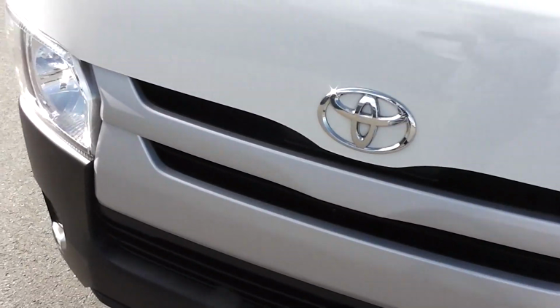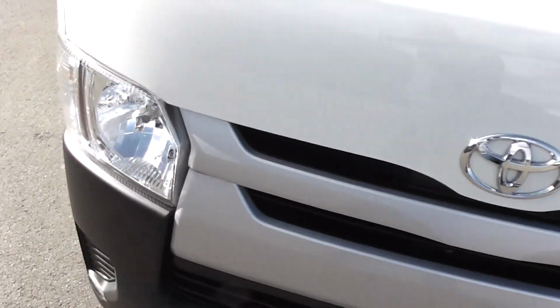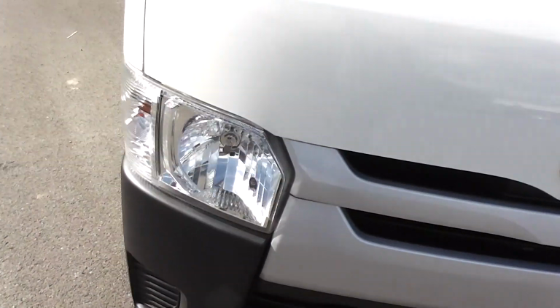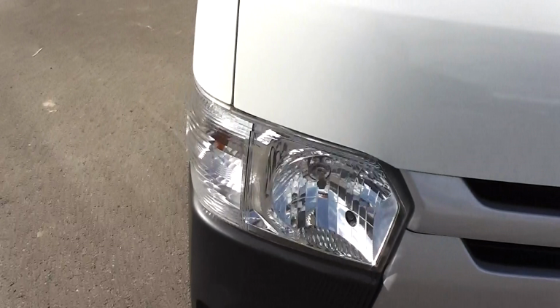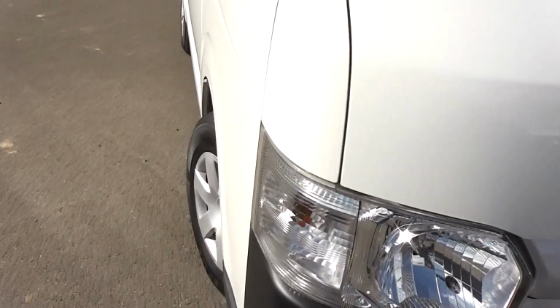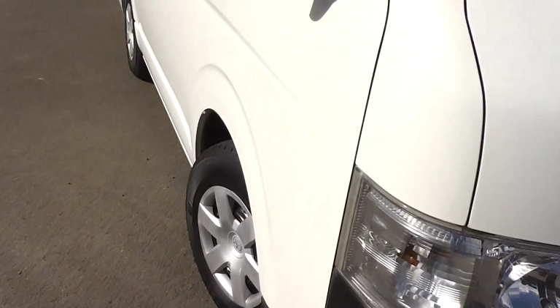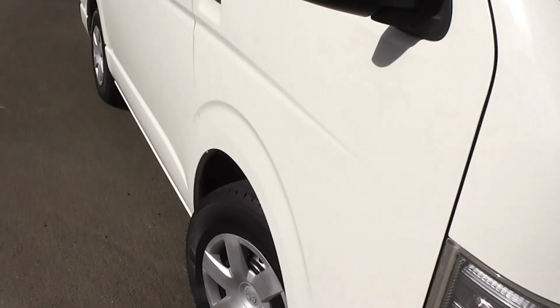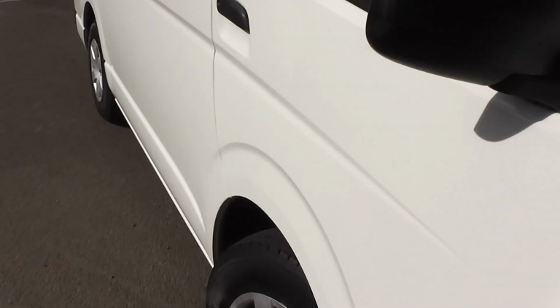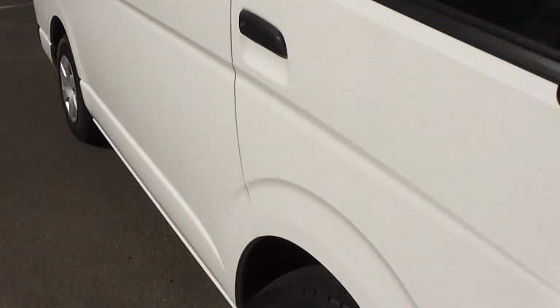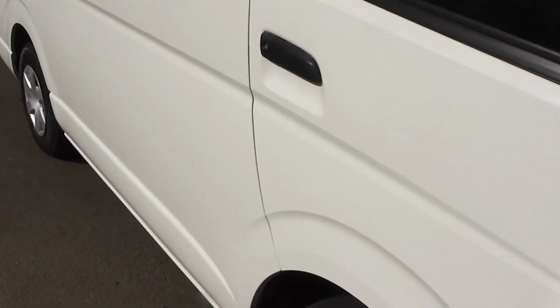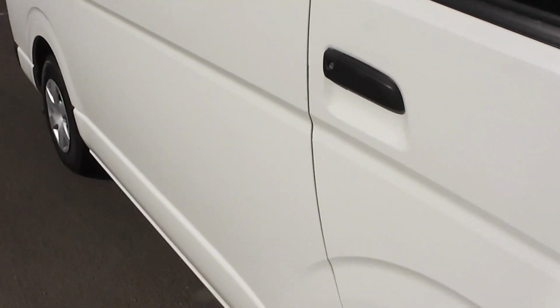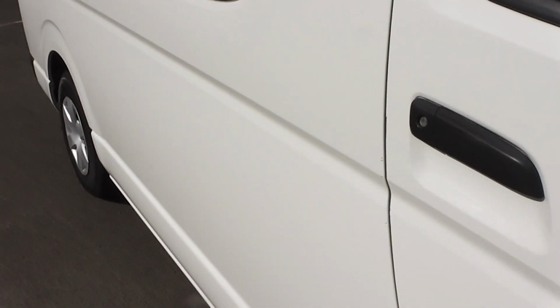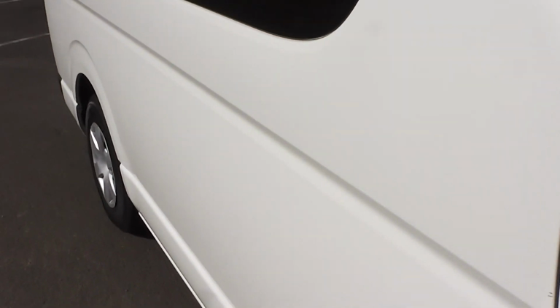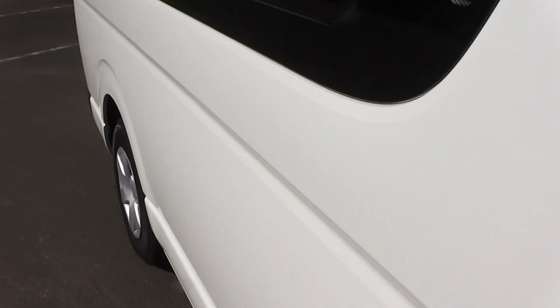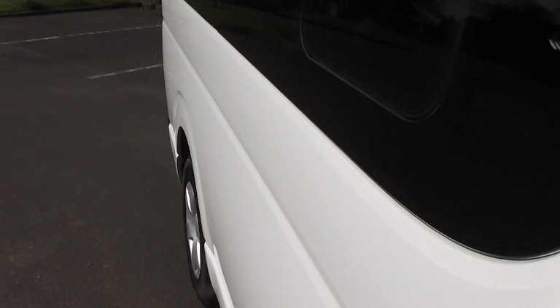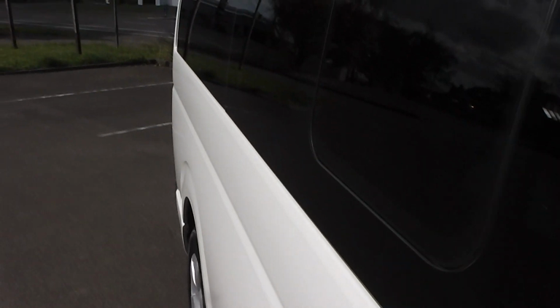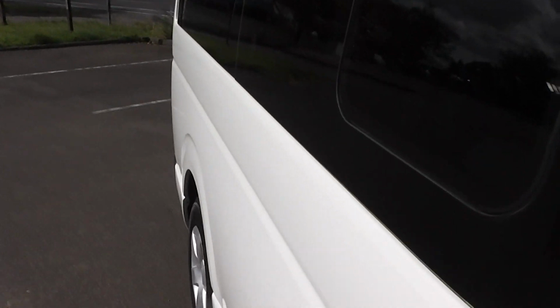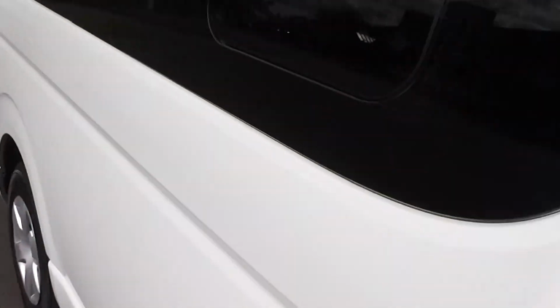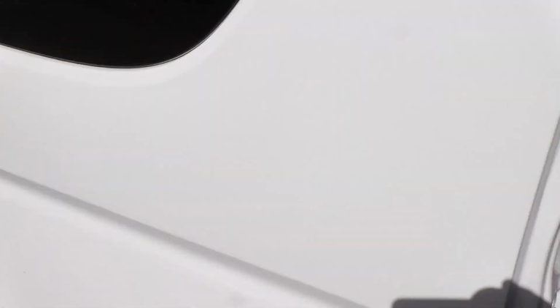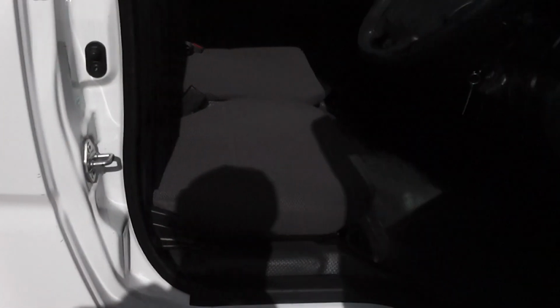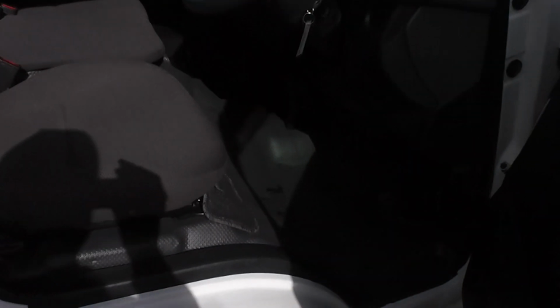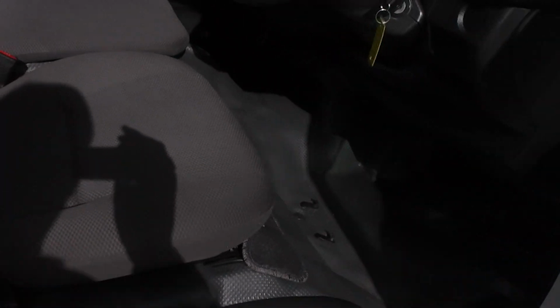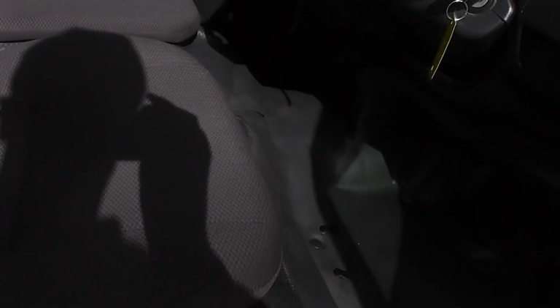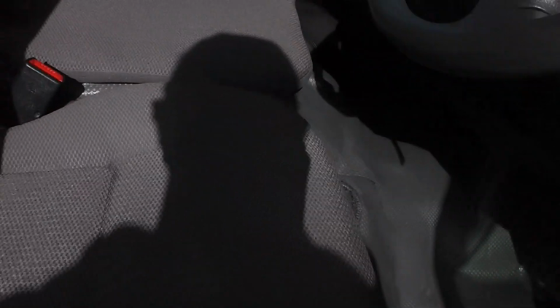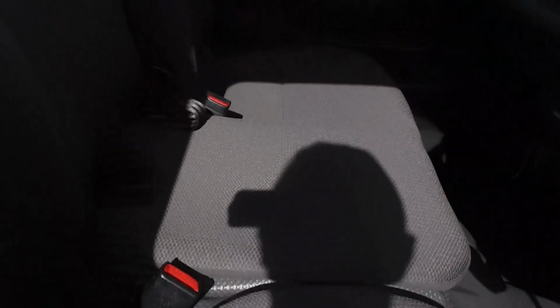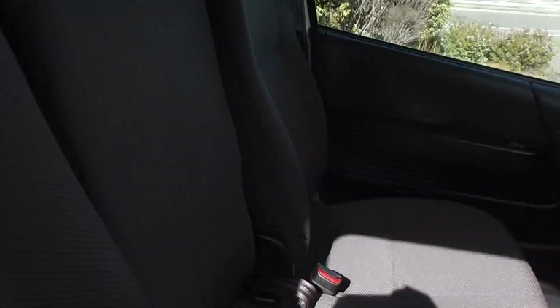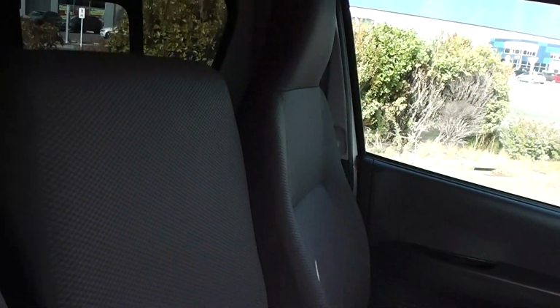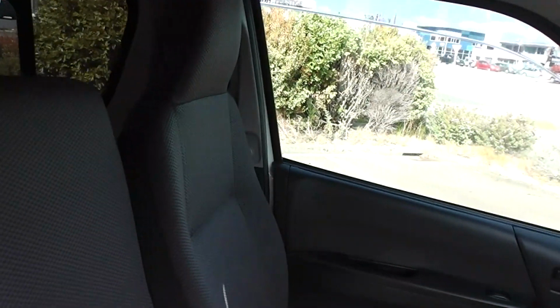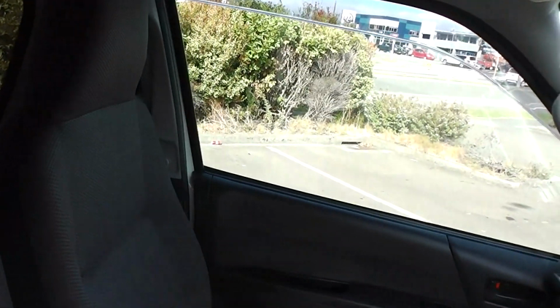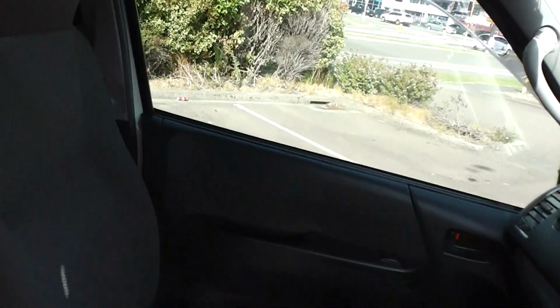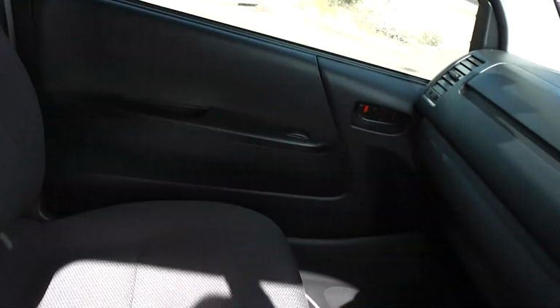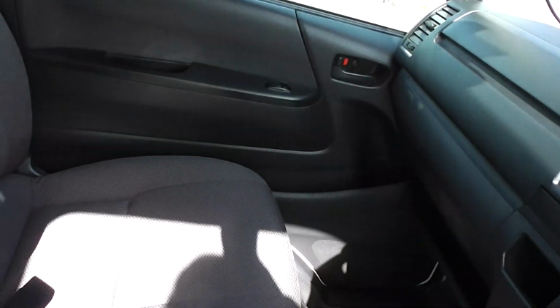It's got ABS anti-locking brakes and the driver's side SRS airbag. As you can see it's very very straight. The dark charcoal cloth trim on the inside is in excellent condition.